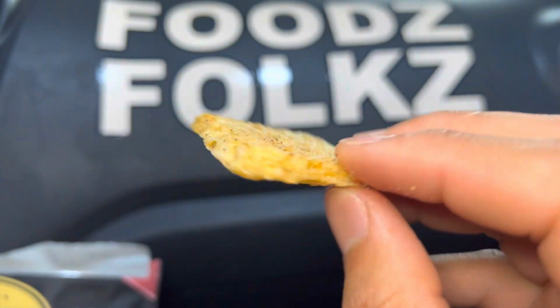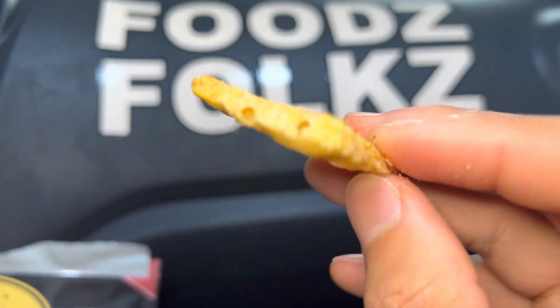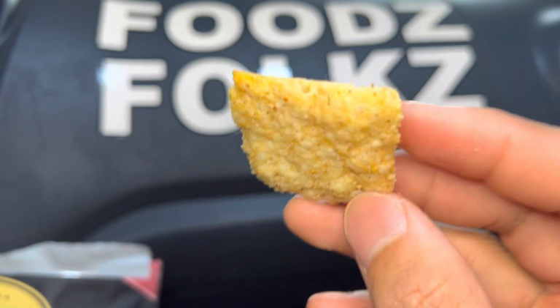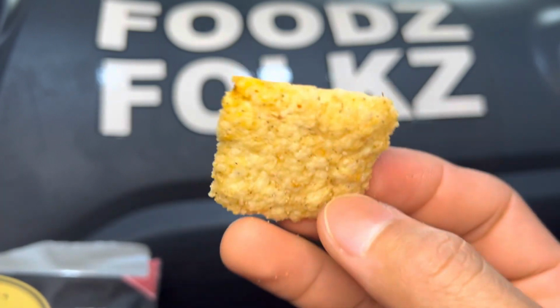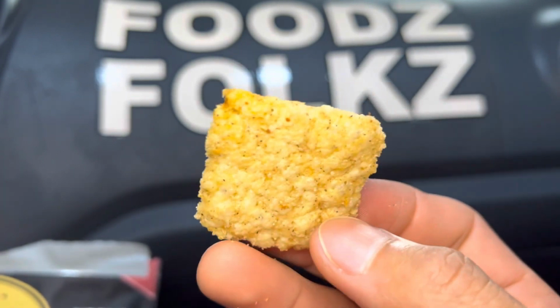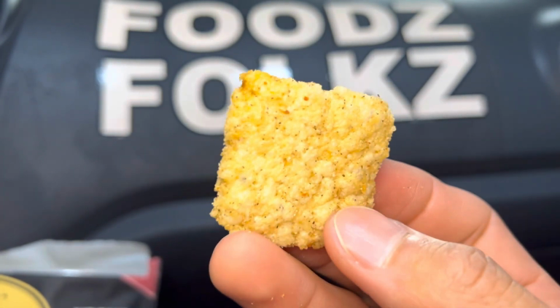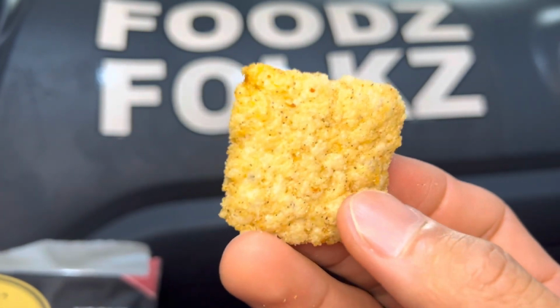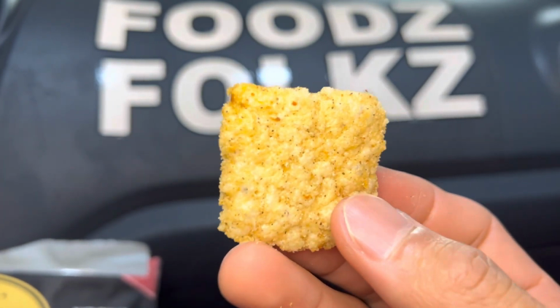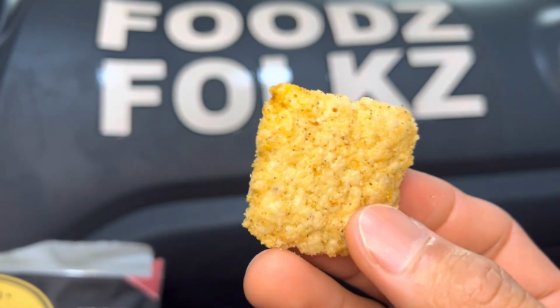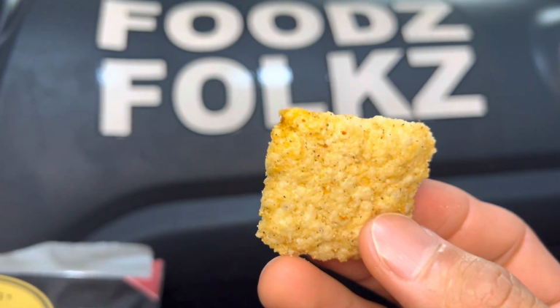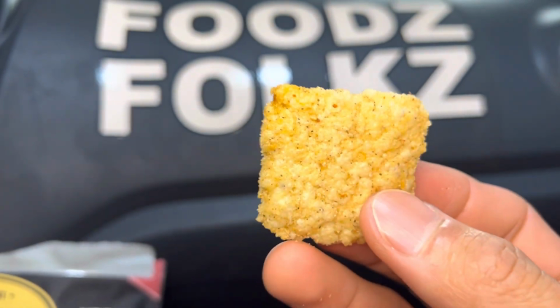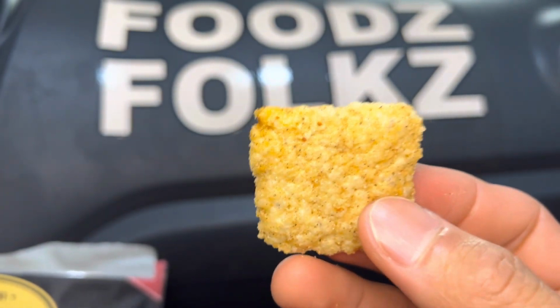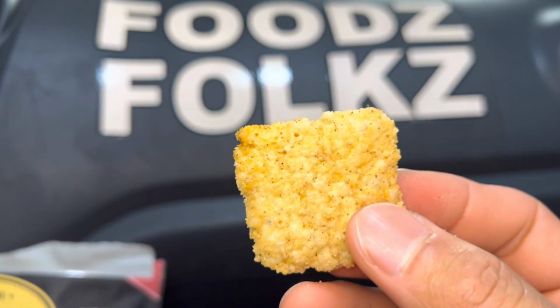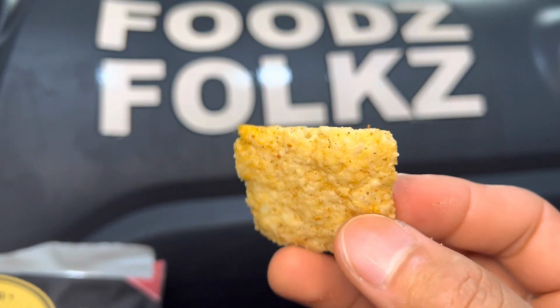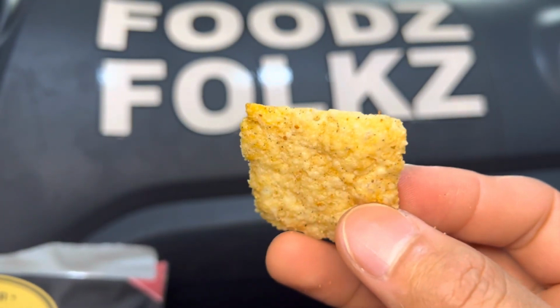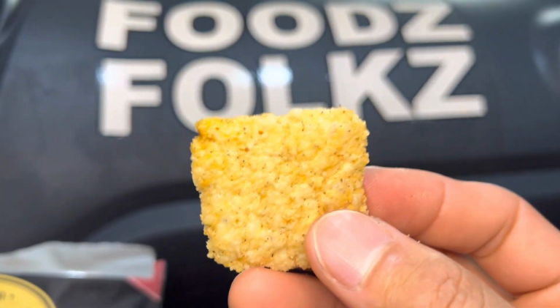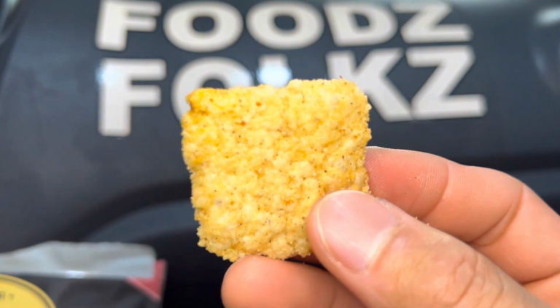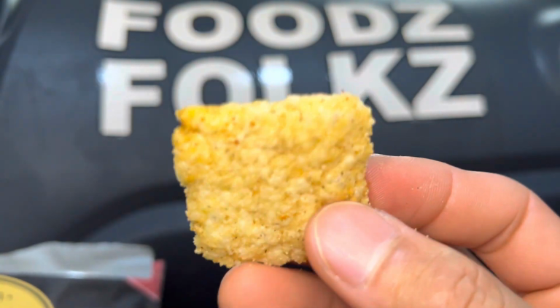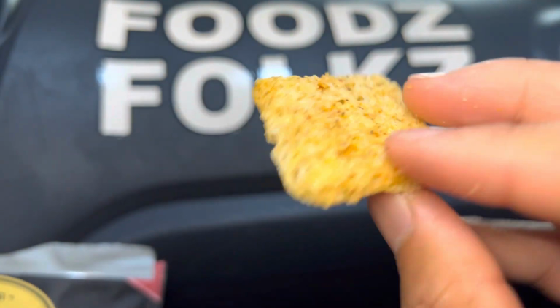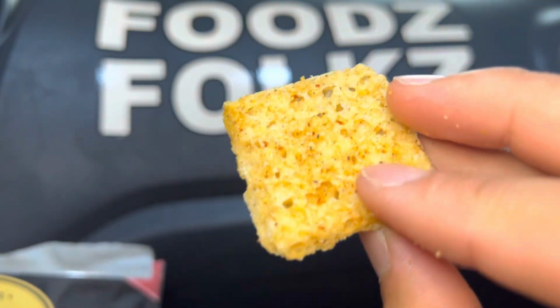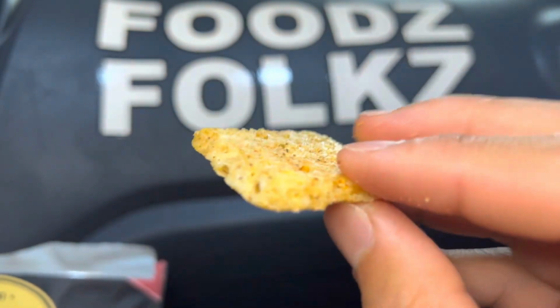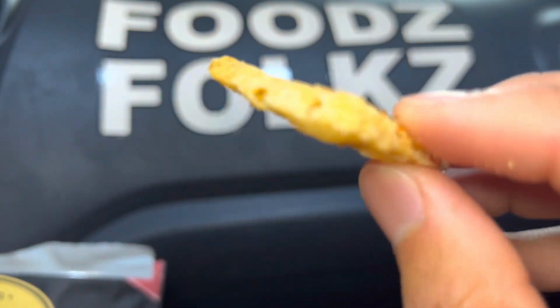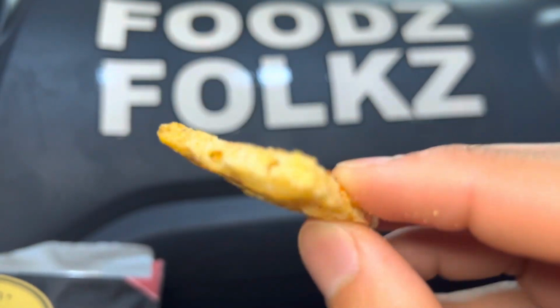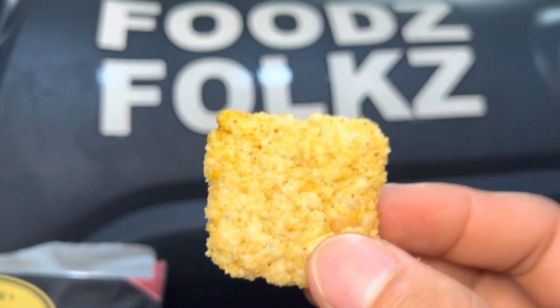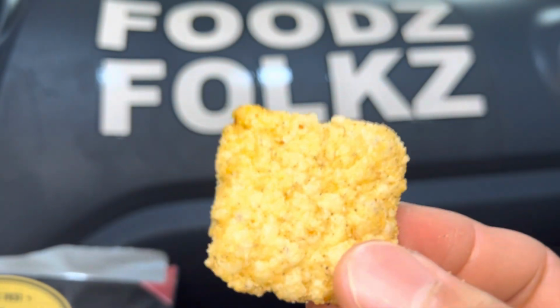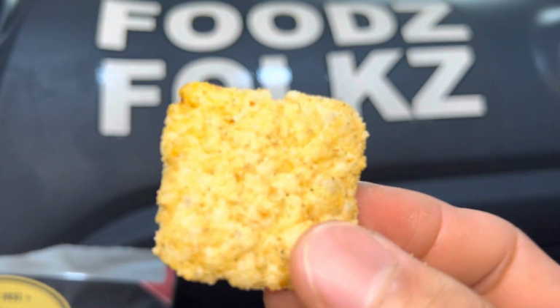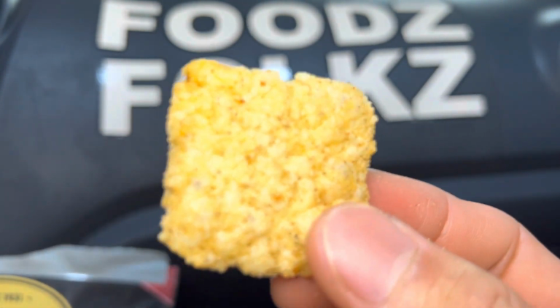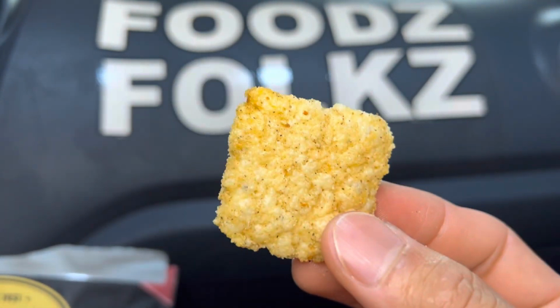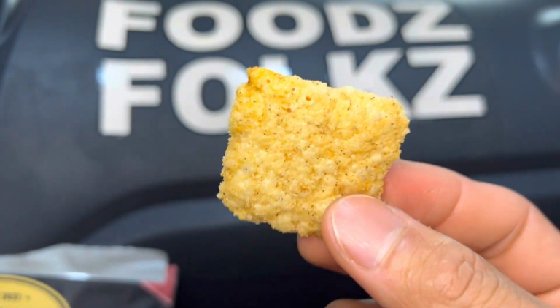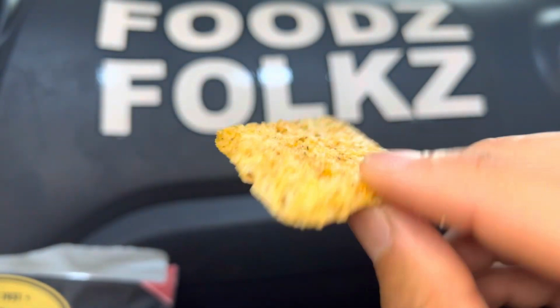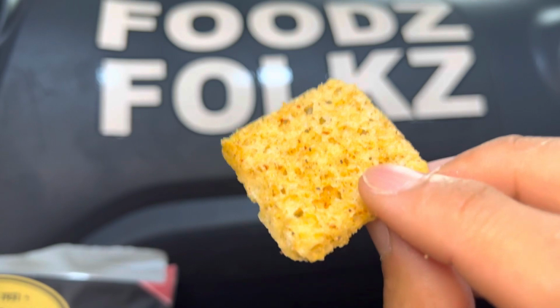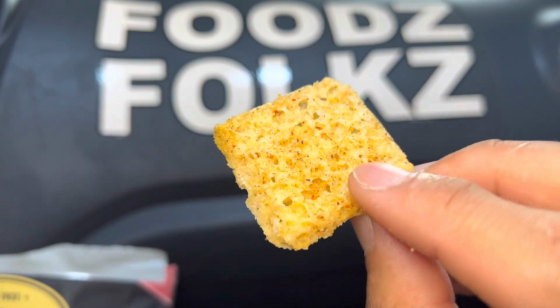It's a bit of a harder crunch, so kind of watch out for that. It's not so hard that it cuts your gums, but it is hard to just bite into. Crunchy, not really crispy.